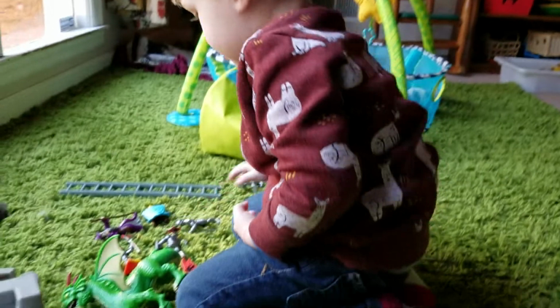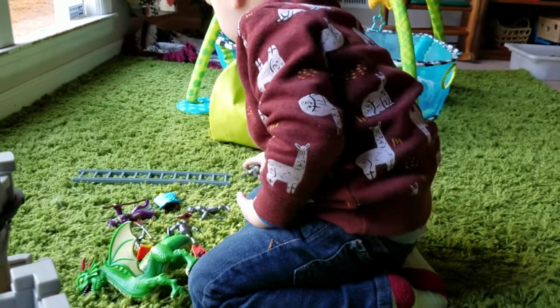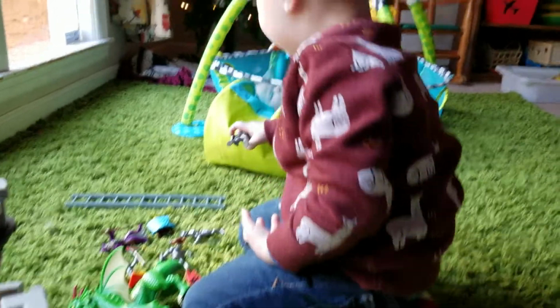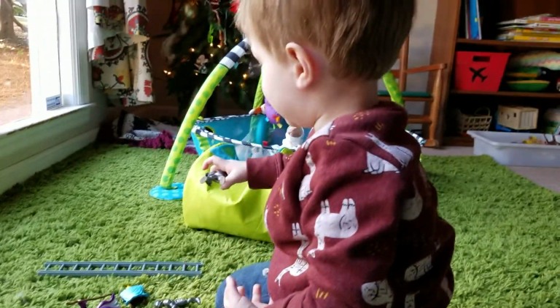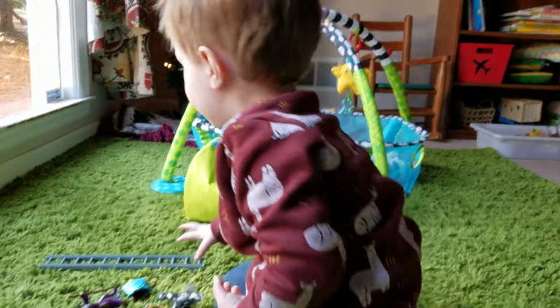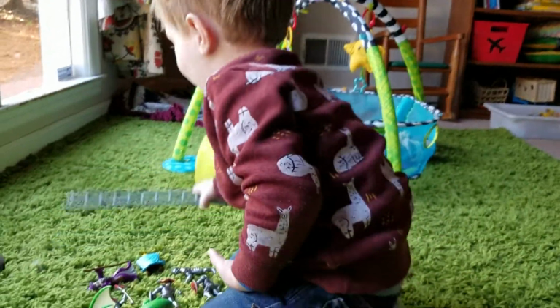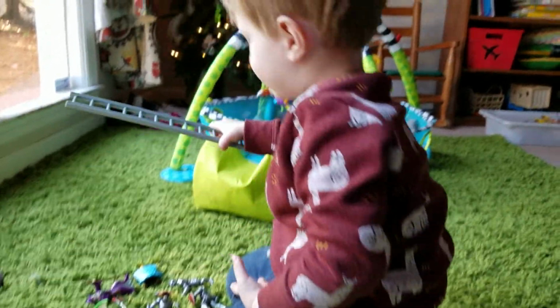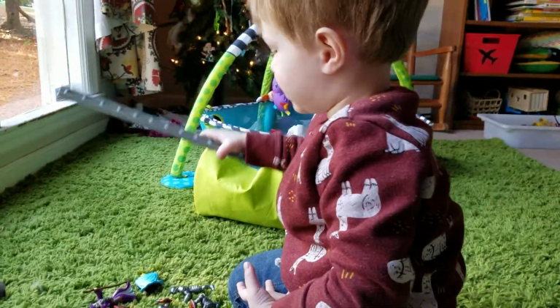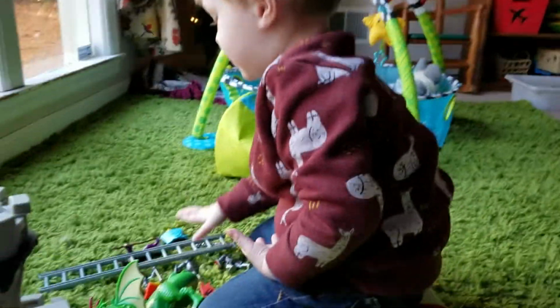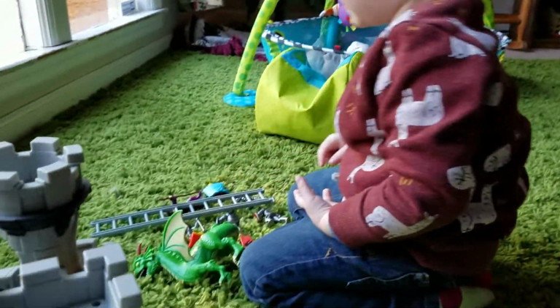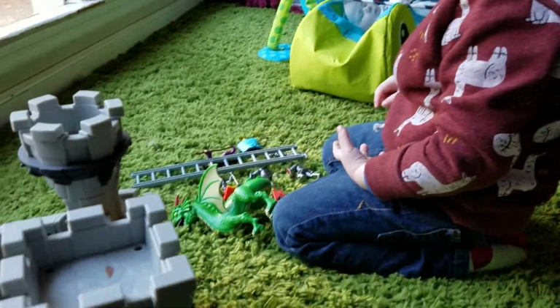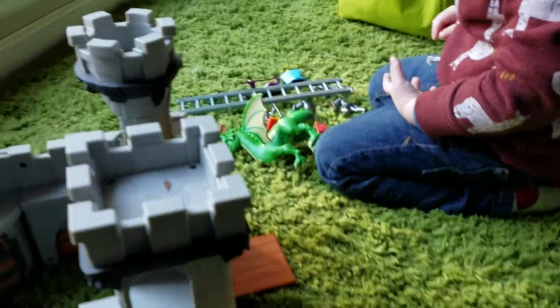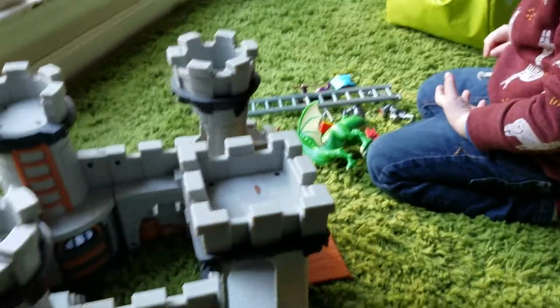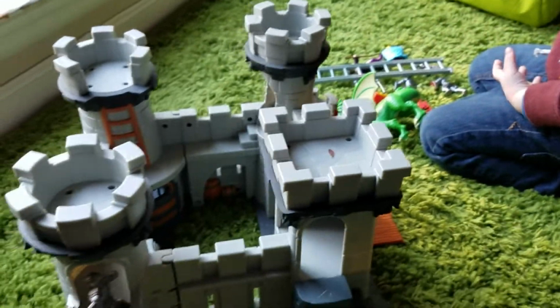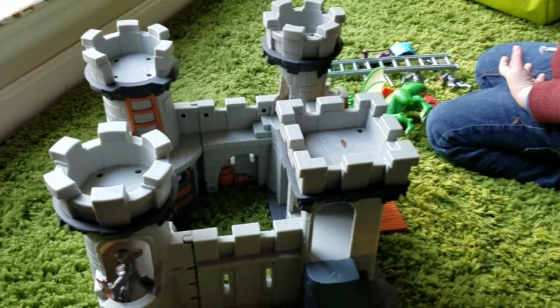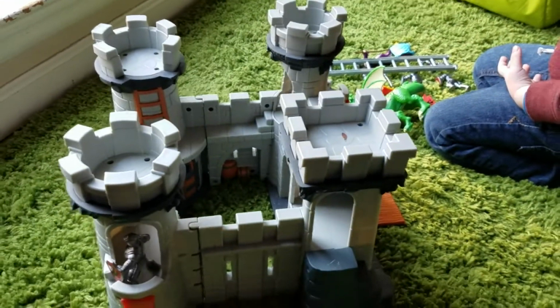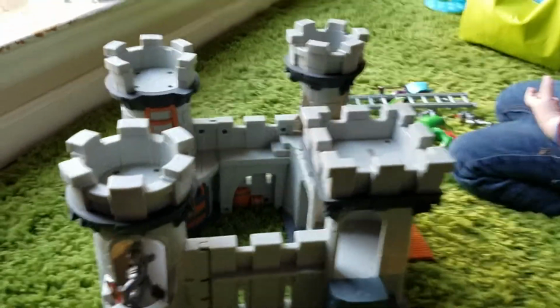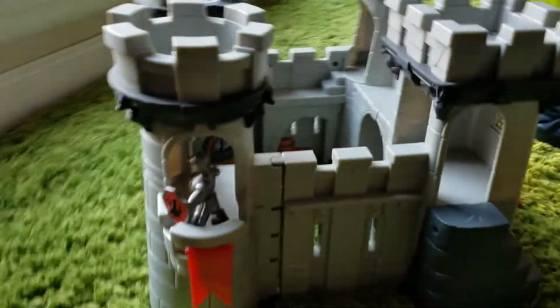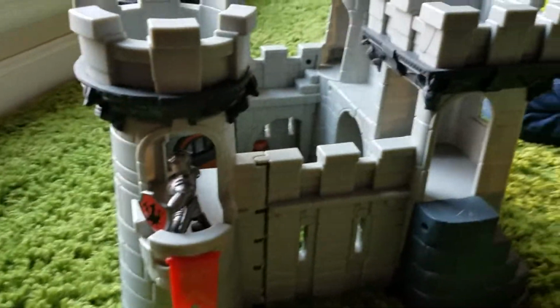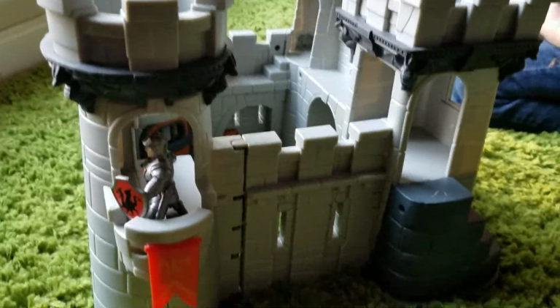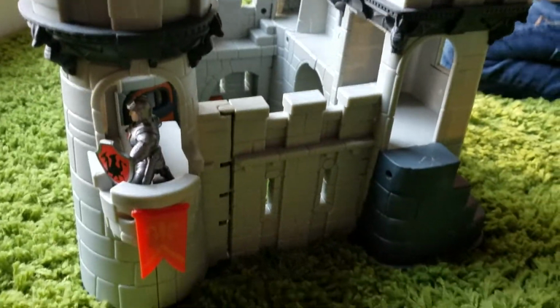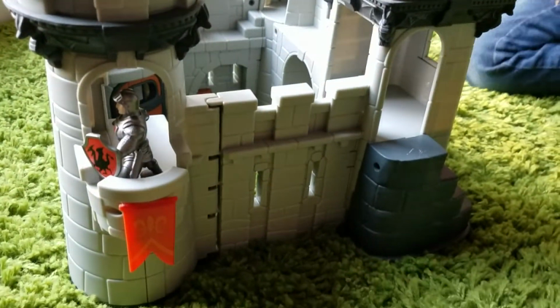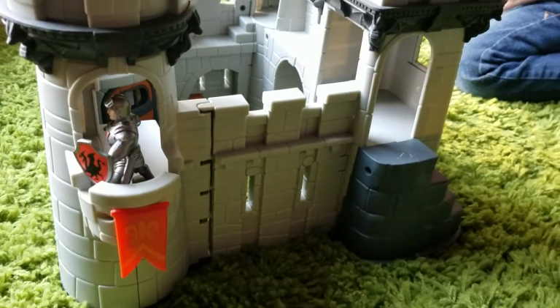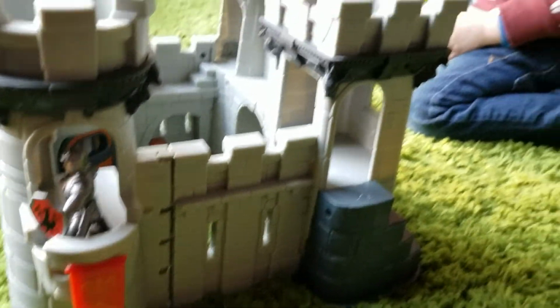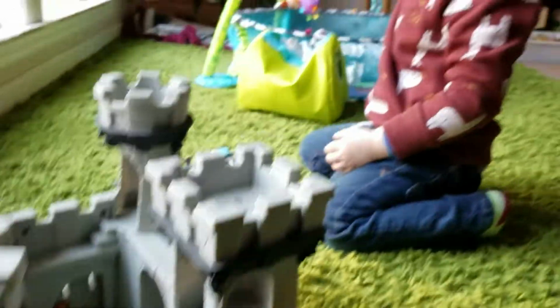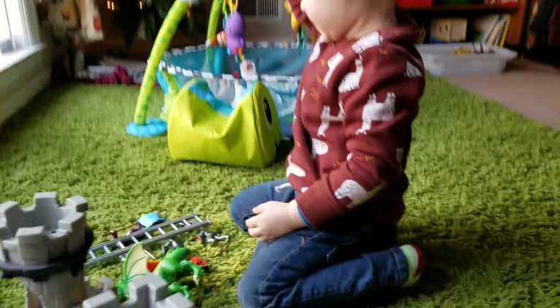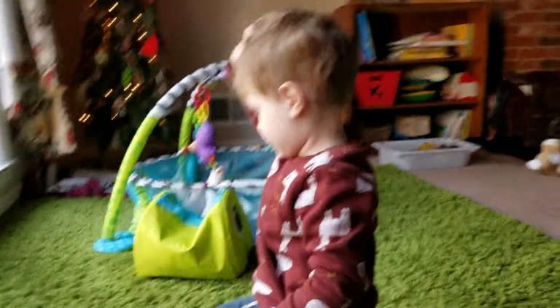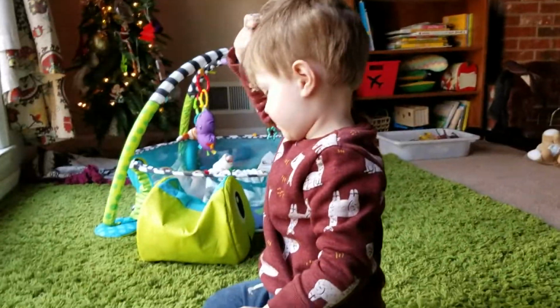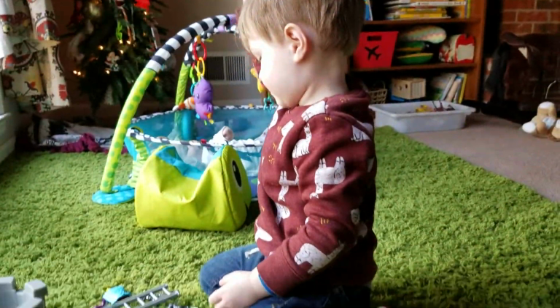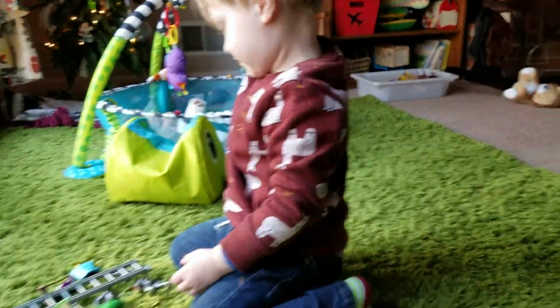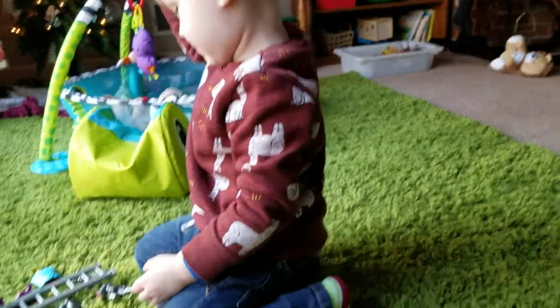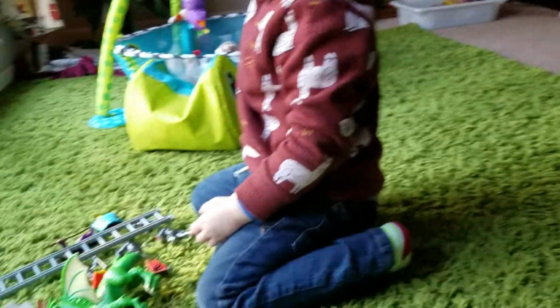Another knight. Ladder. Well, the ladder doesn't come with this. It comes with the bronze. Alright, now you can play.